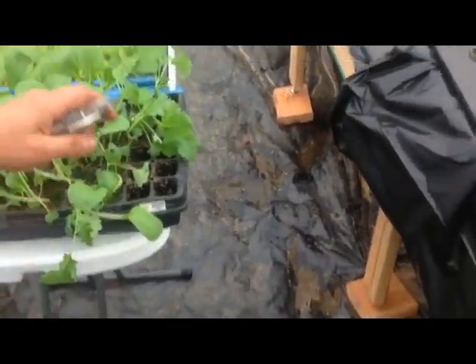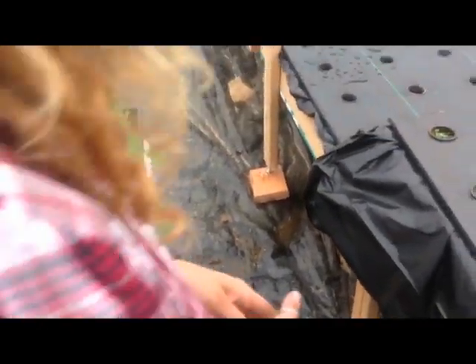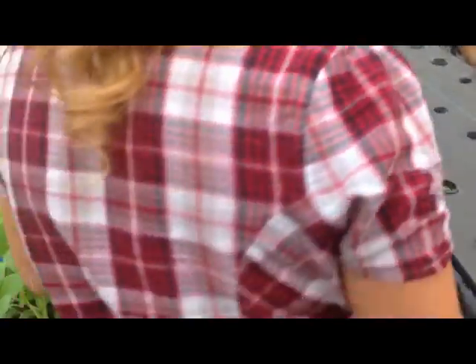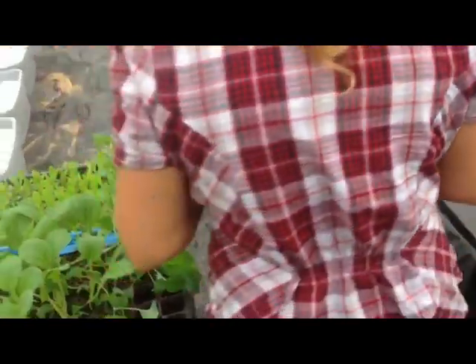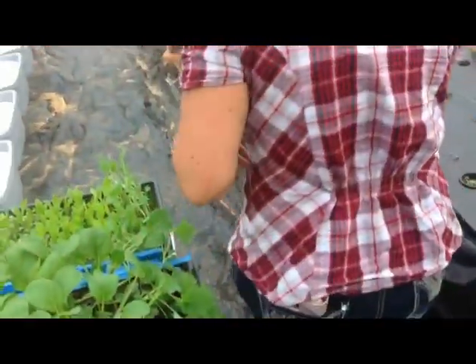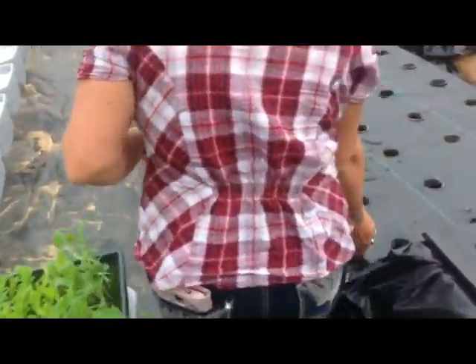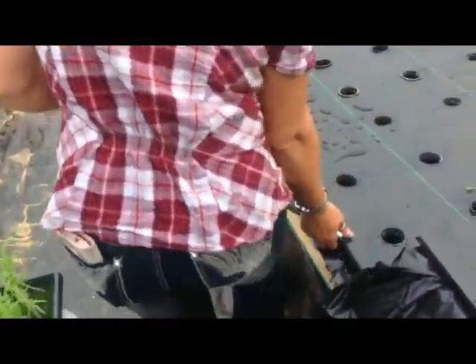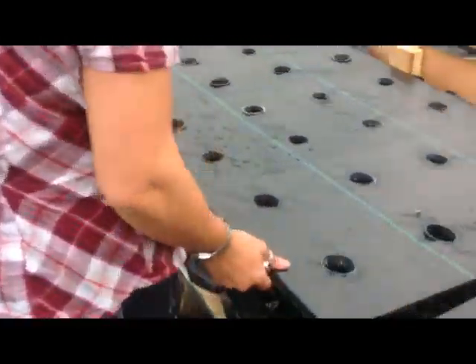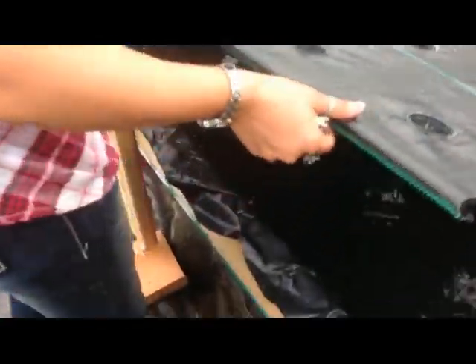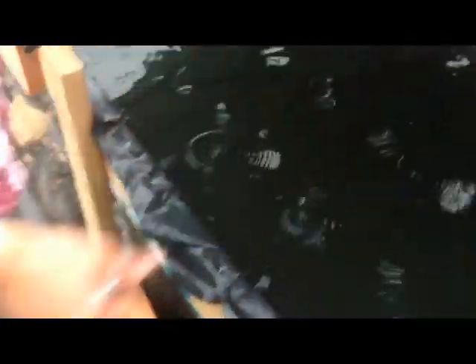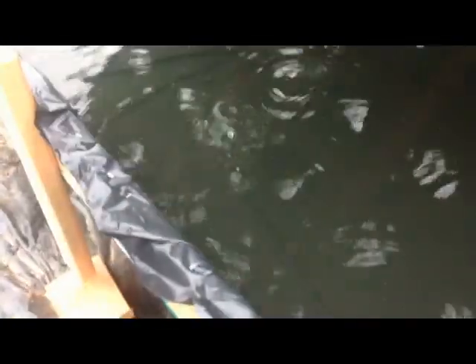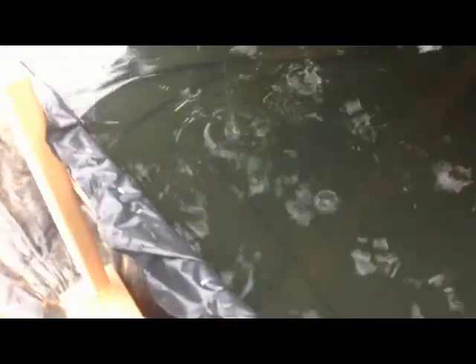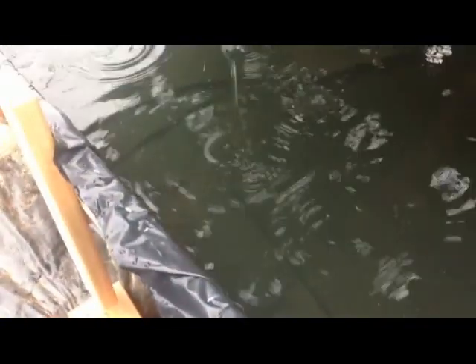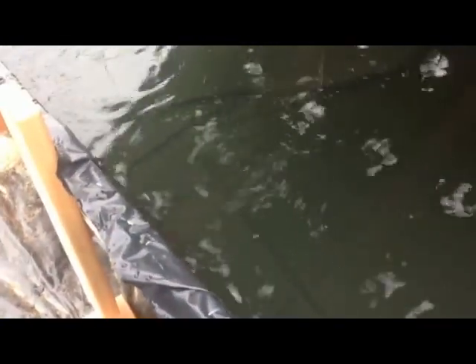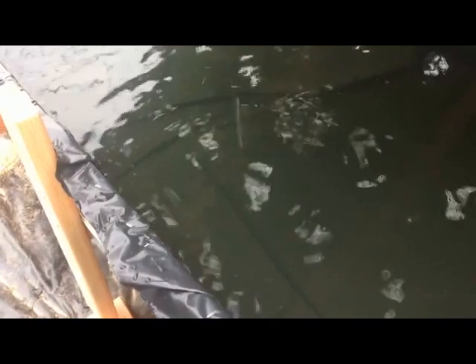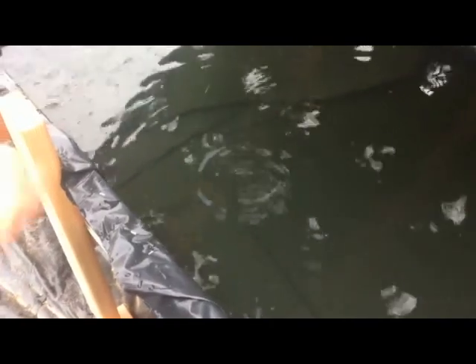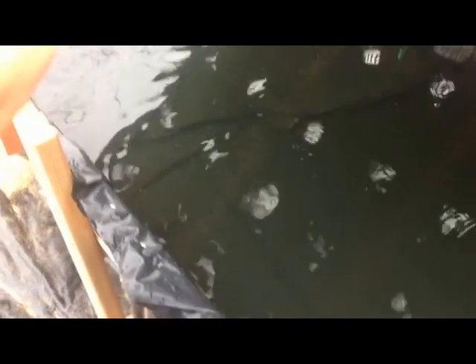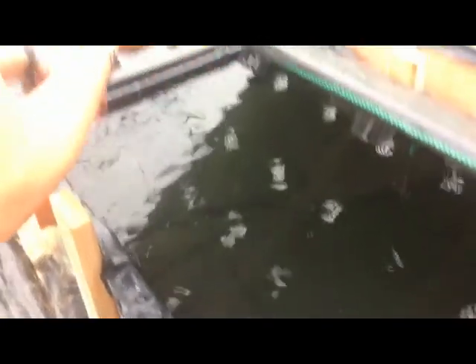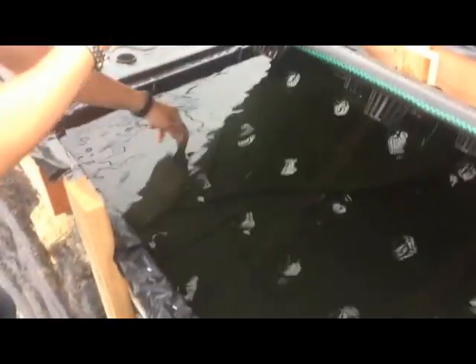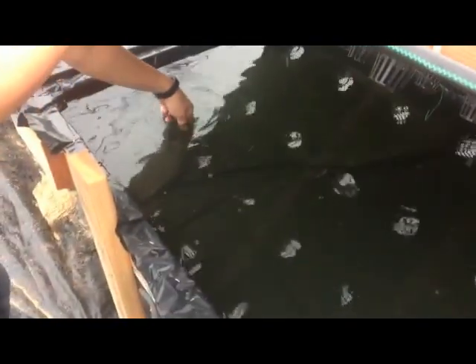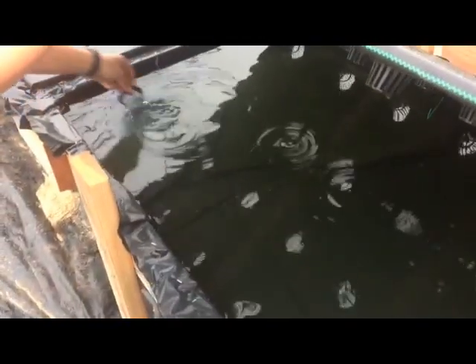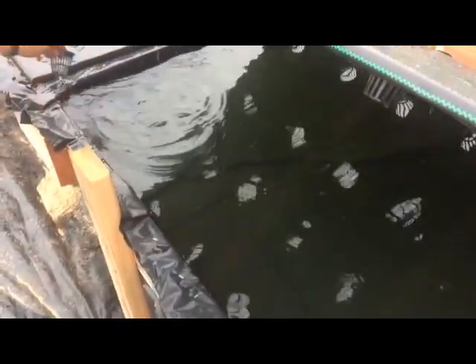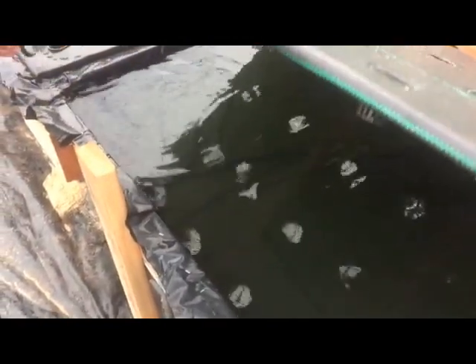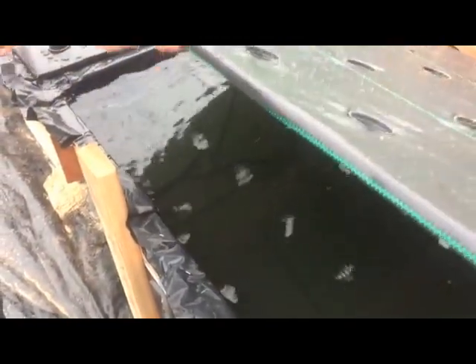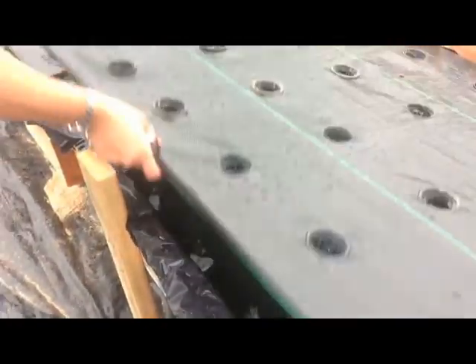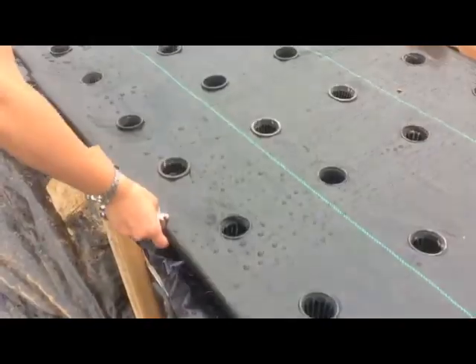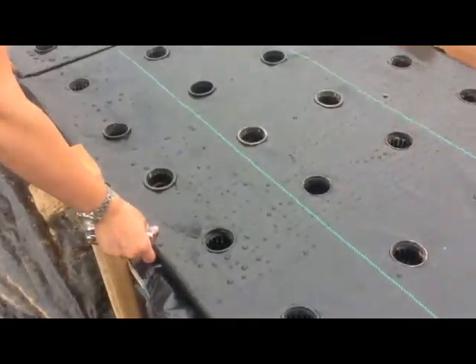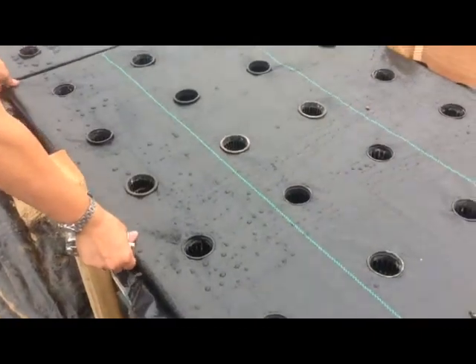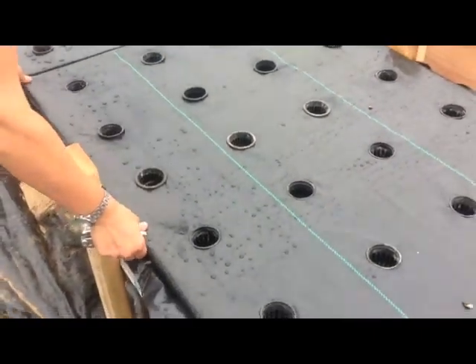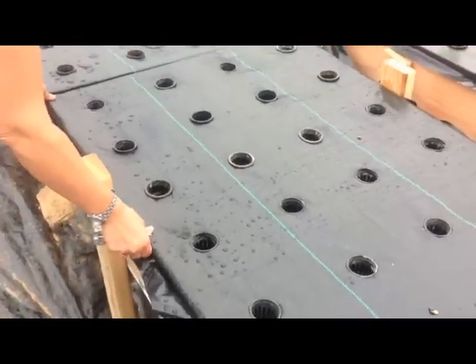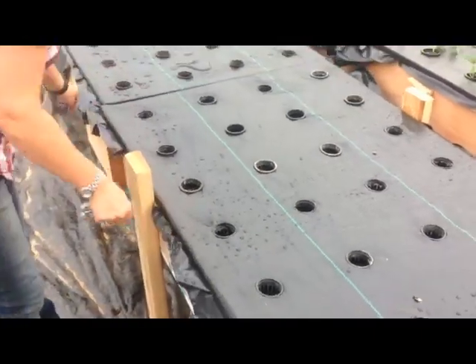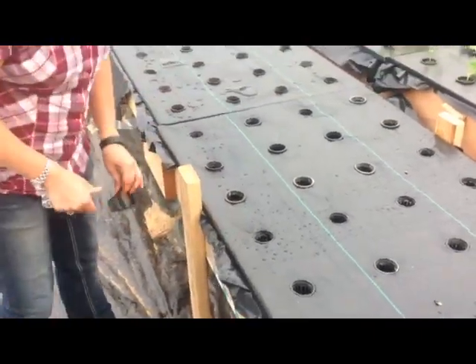These are all going to go into these tanks now, which is really, really simple. The tanks are already full, filled with water and nutrient solution, so they're ready to go. All we have to do is literally put the plants in, let them grow, and that's it.